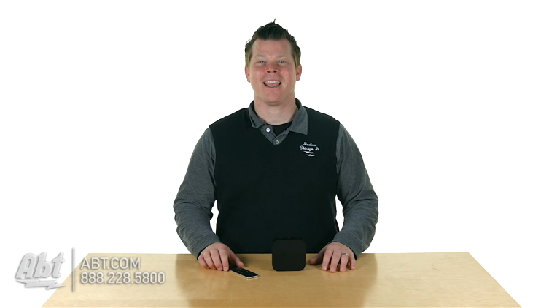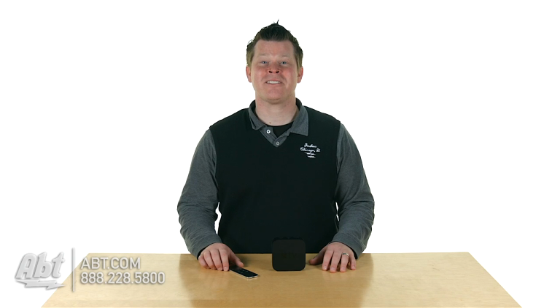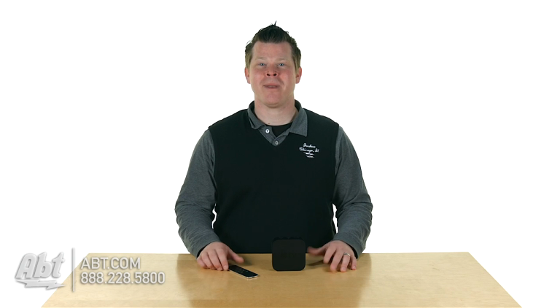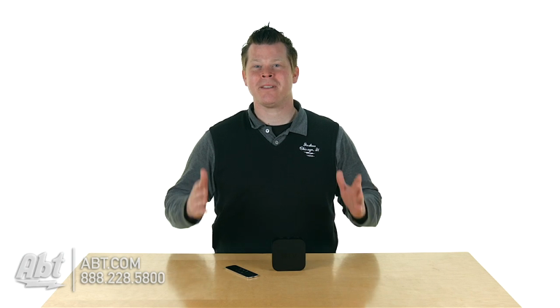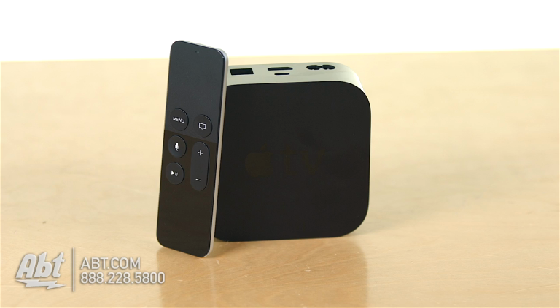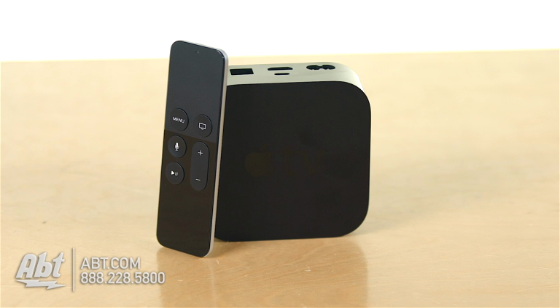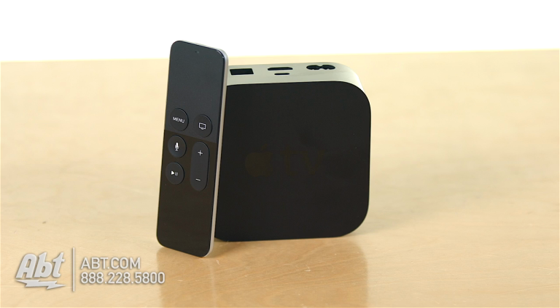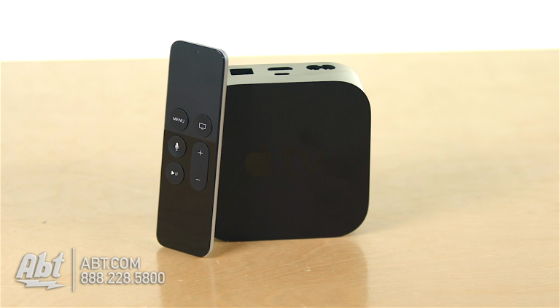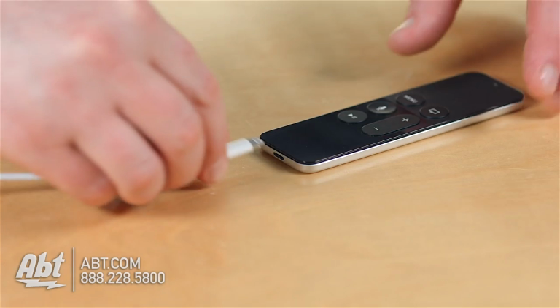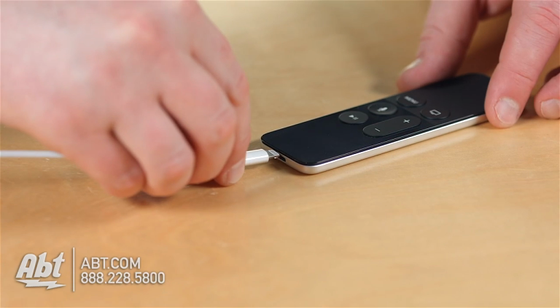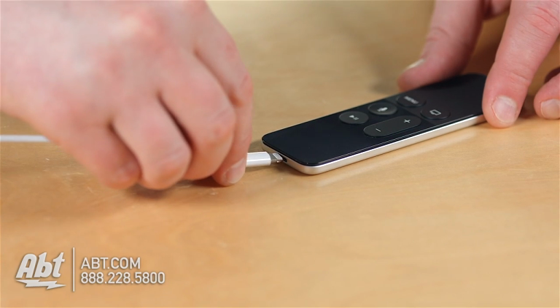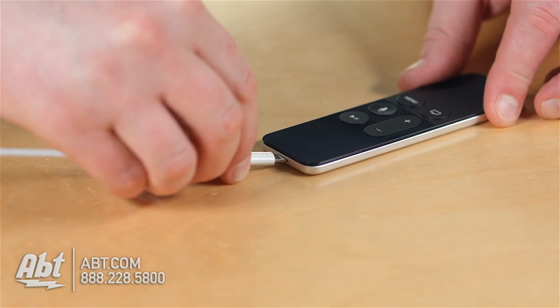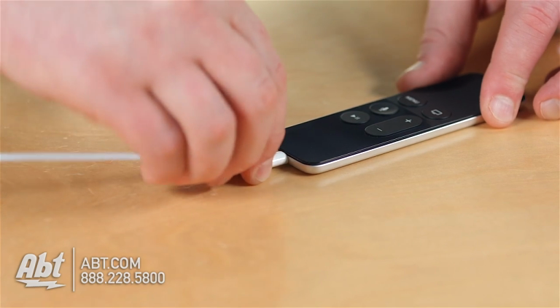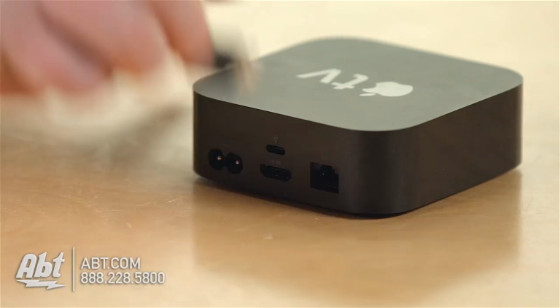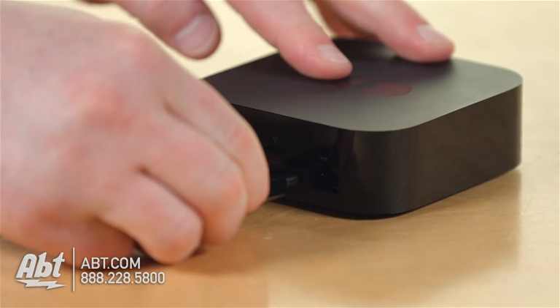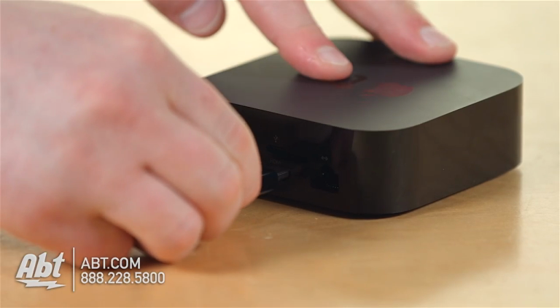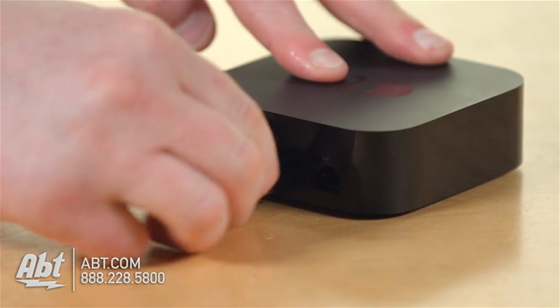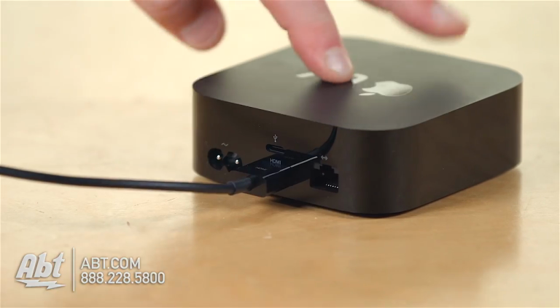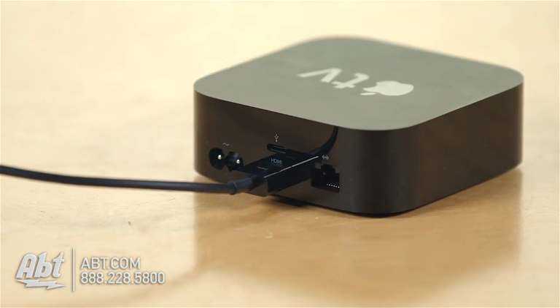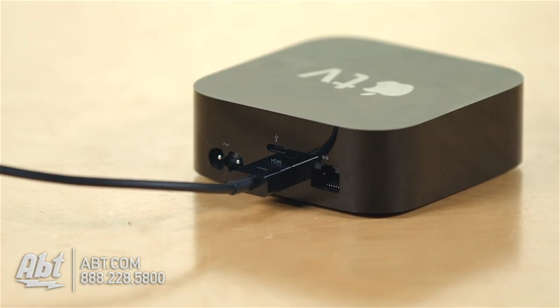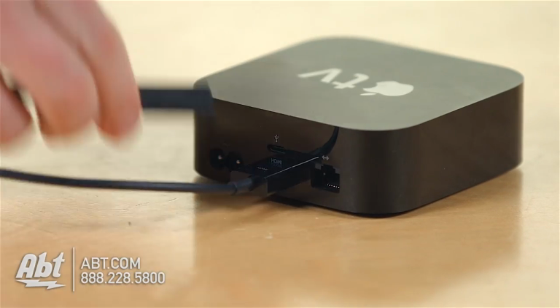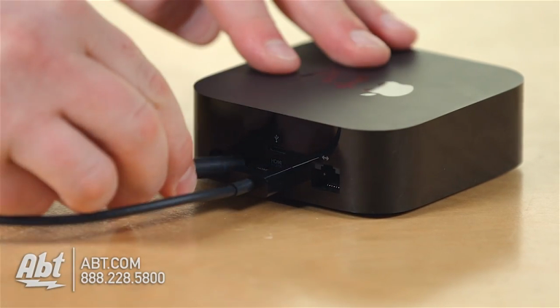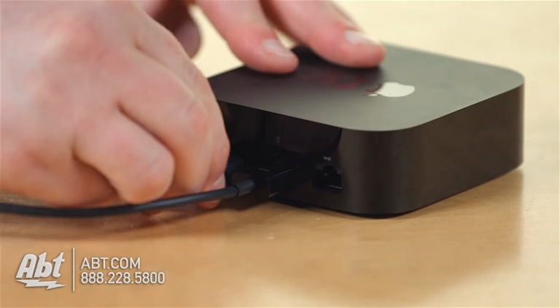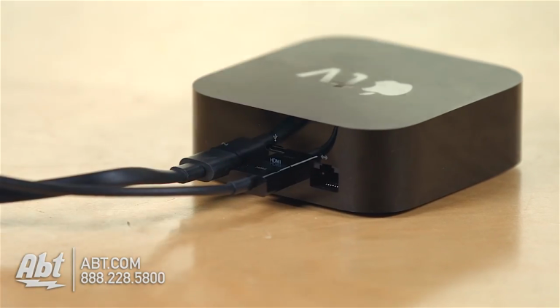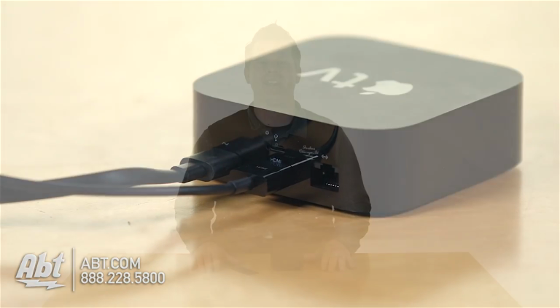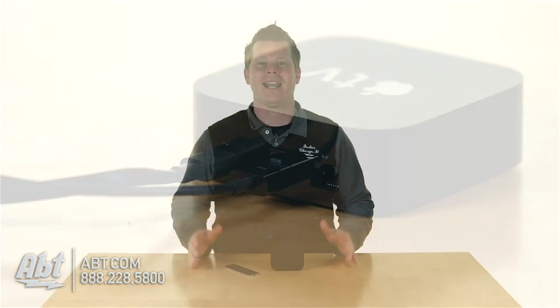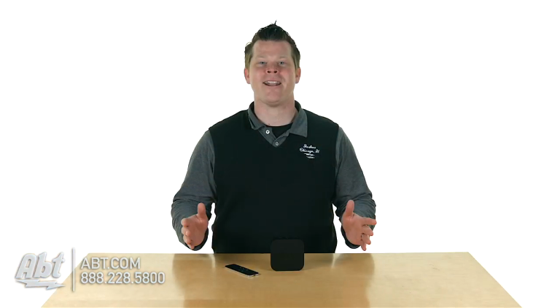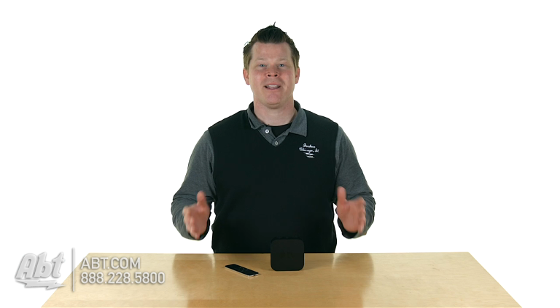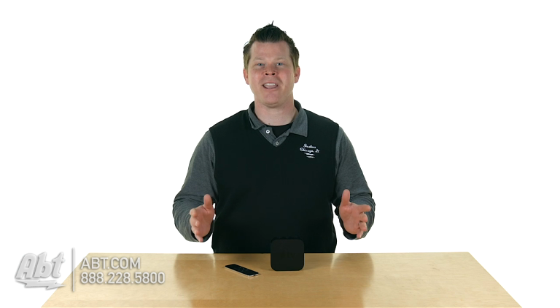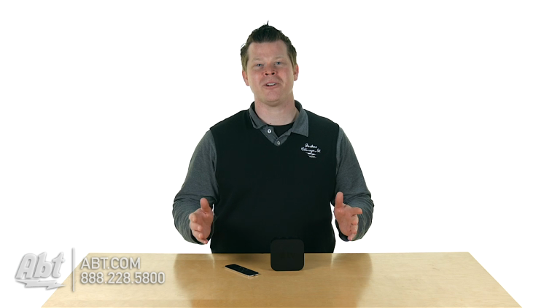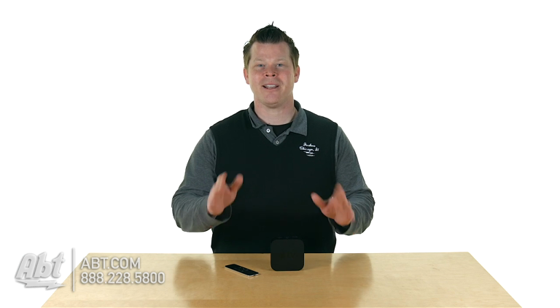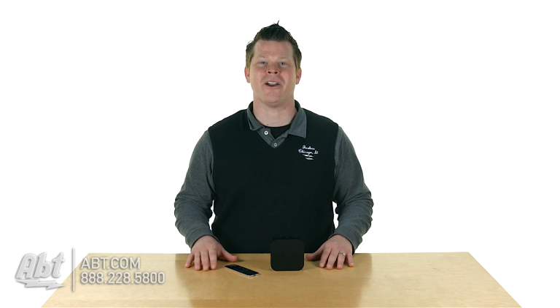Hey guys, it's Josh from APT. You've got your brand new Apple TV. Your Siri remote is charged and ready to go, HDMI cable, included power cable. It's time to plug in your brand new Apple TV and set it up. It's really easy to do. Let's get started.